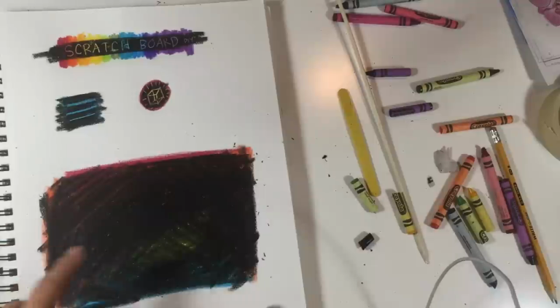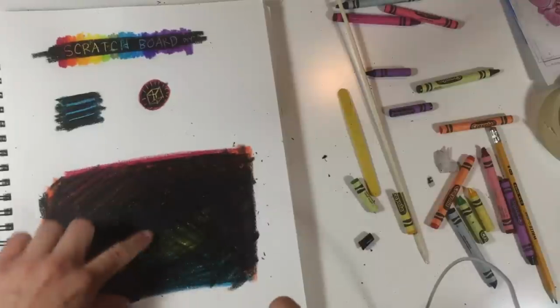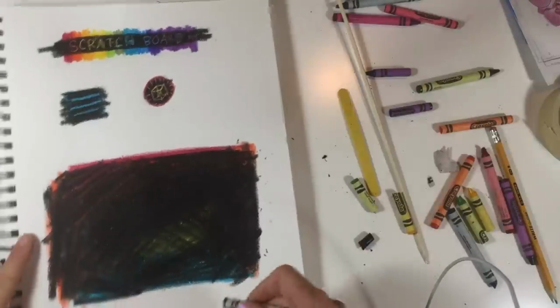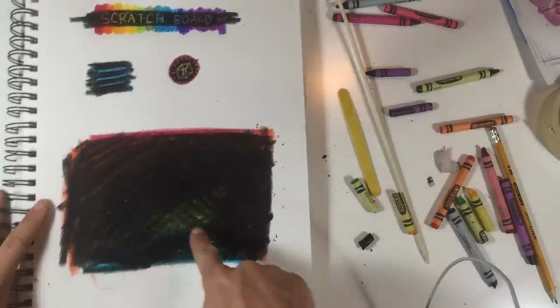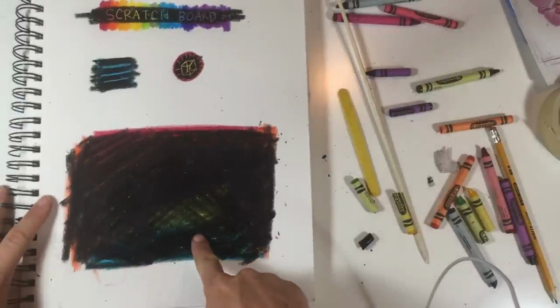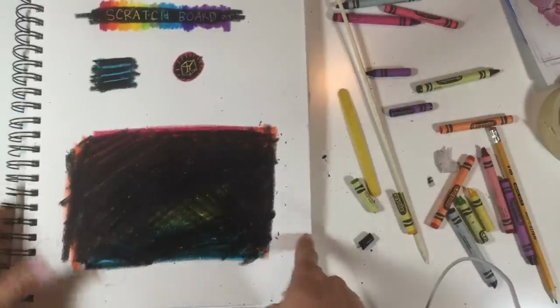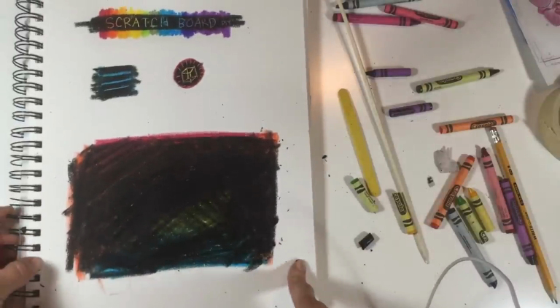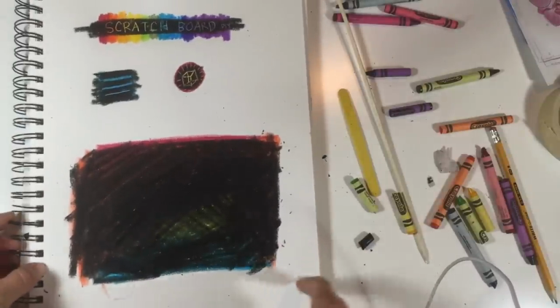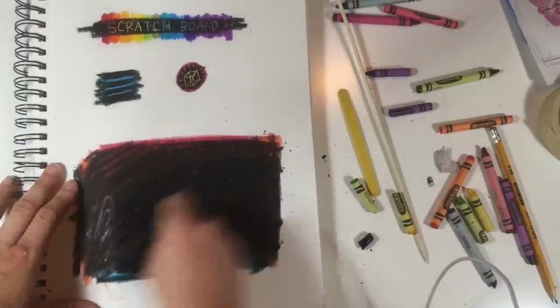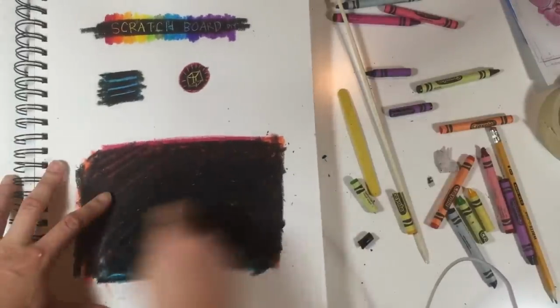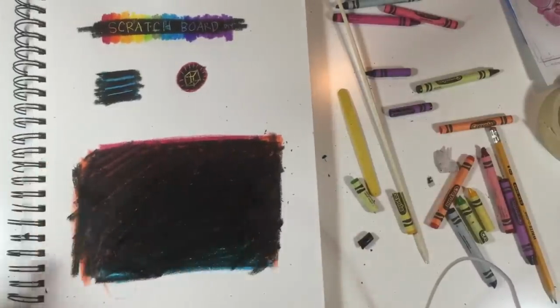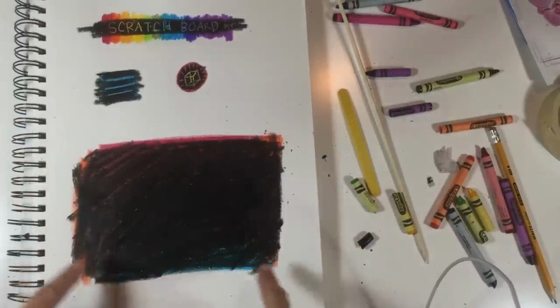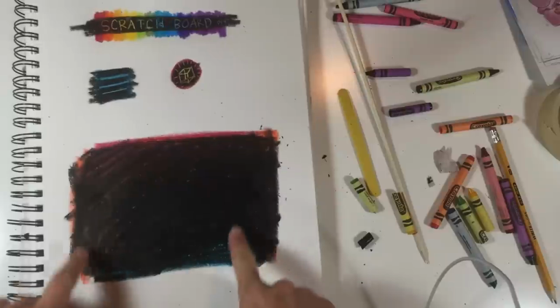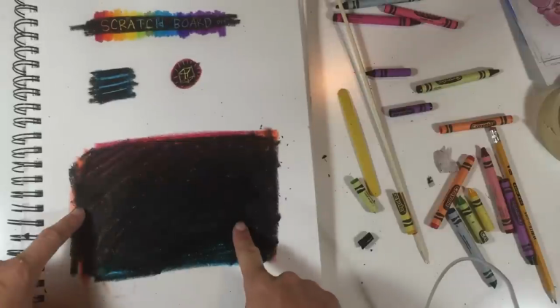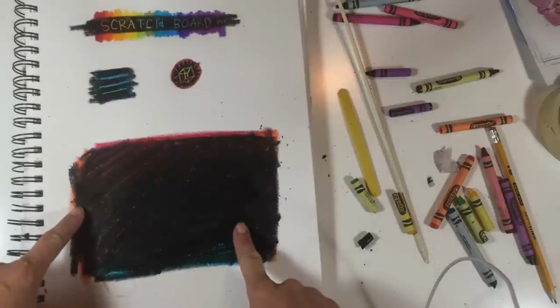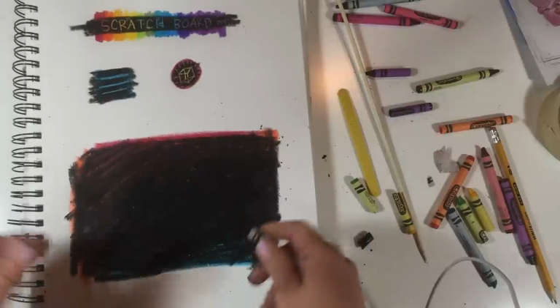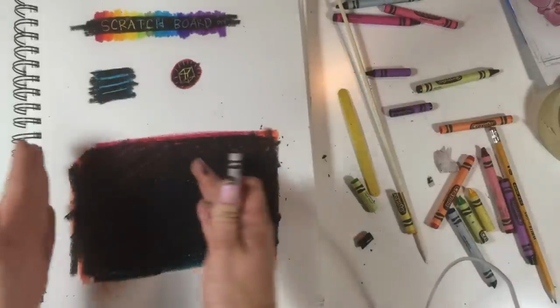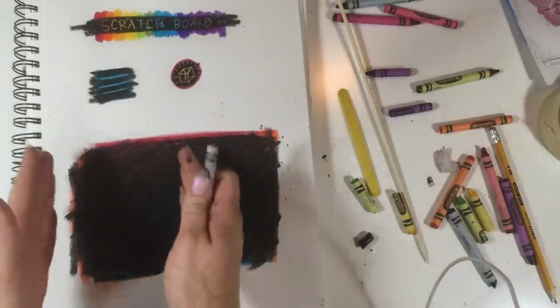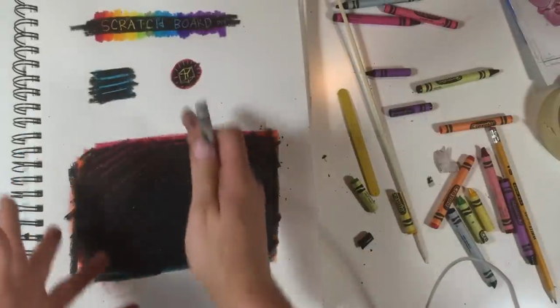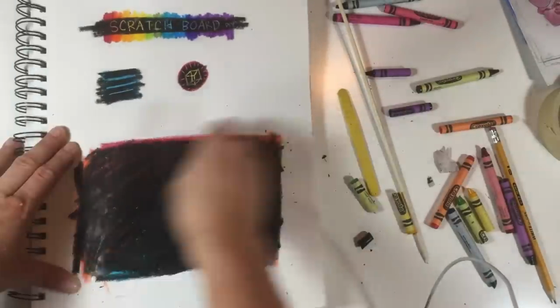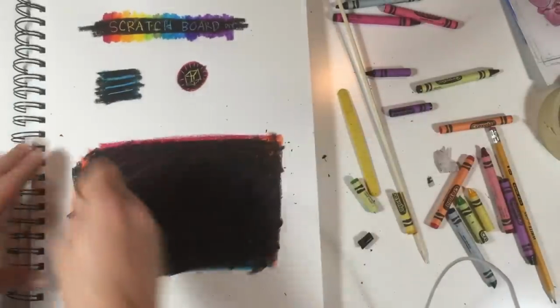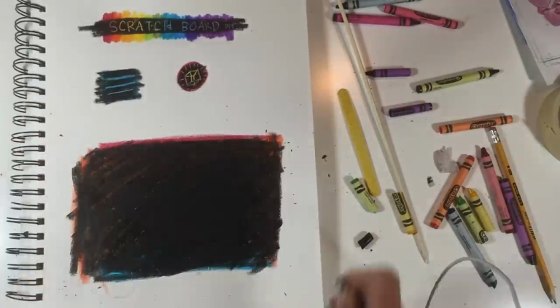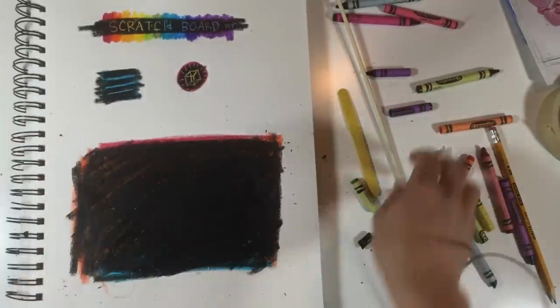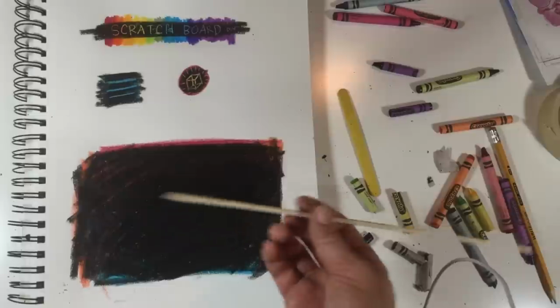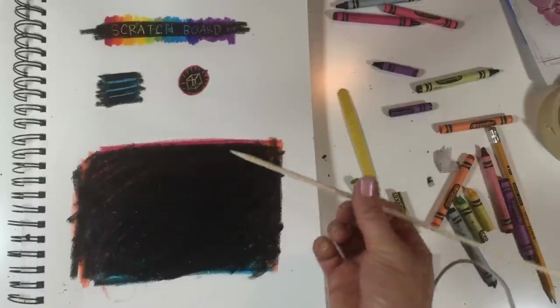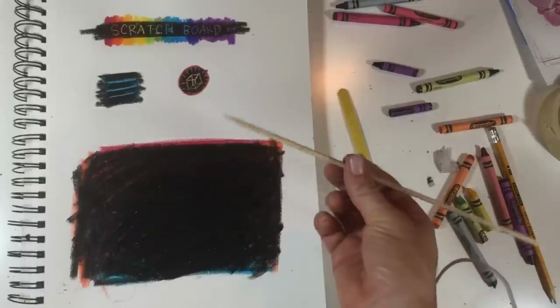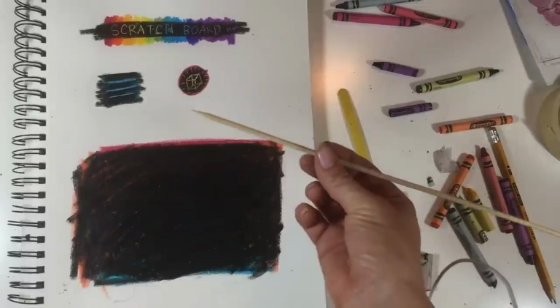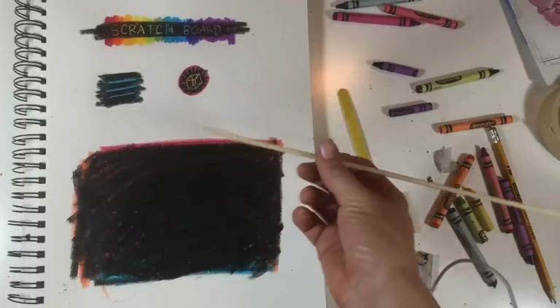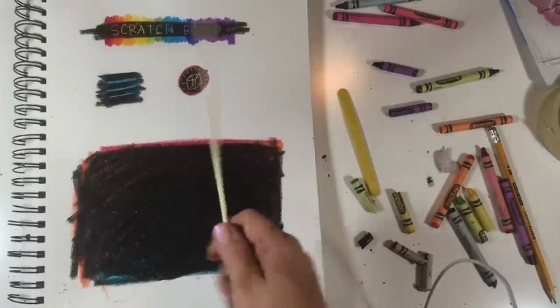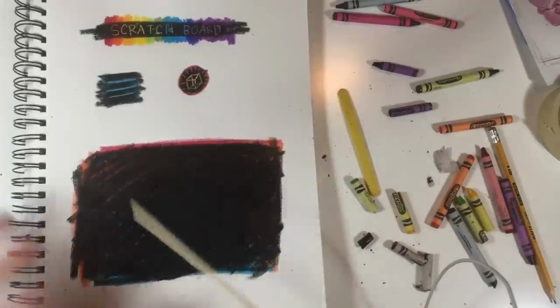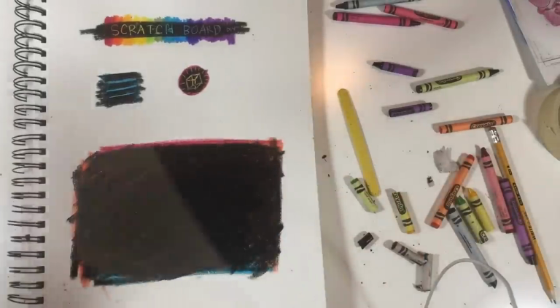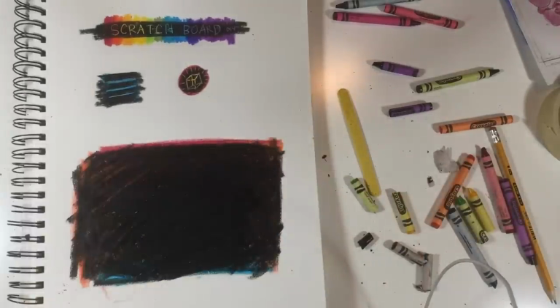The less color you have shining through here, the better. Also, if you're doing this with a class, you might want to do it small. Cover it up as best you can, grab your drawing tool, and draw whatever you want in there.